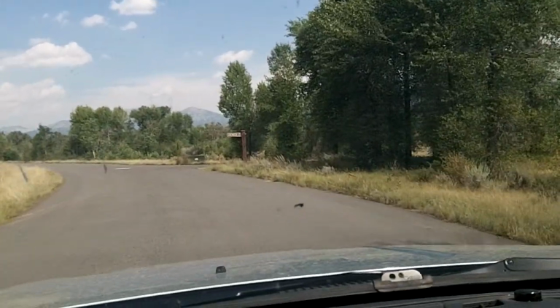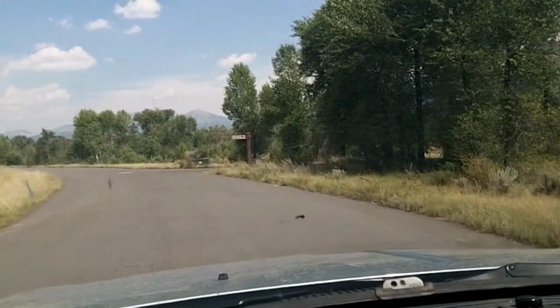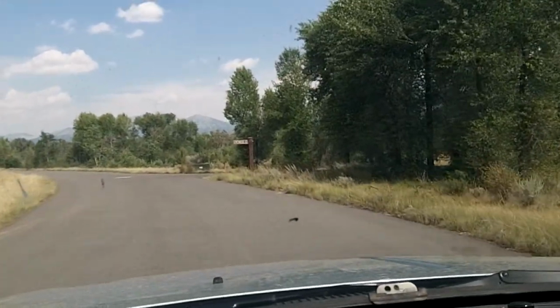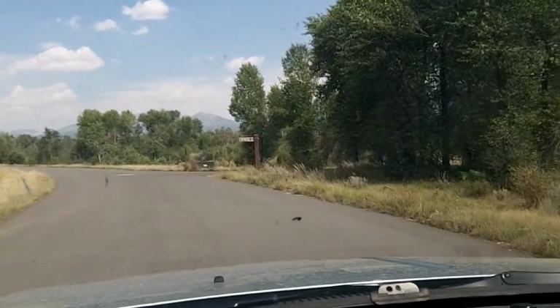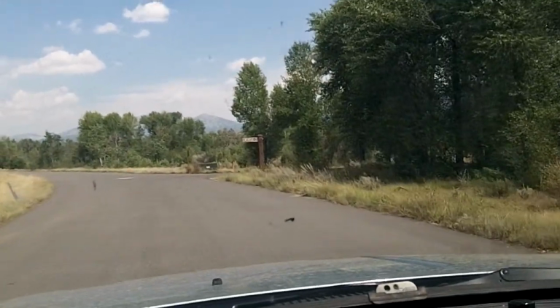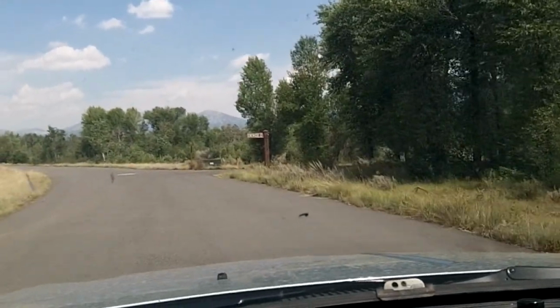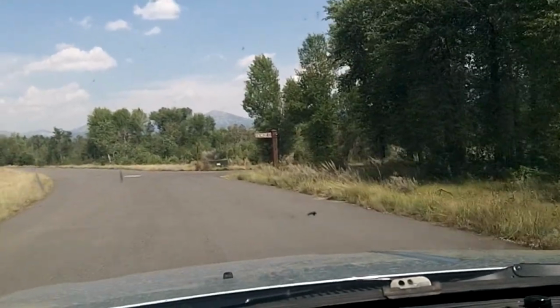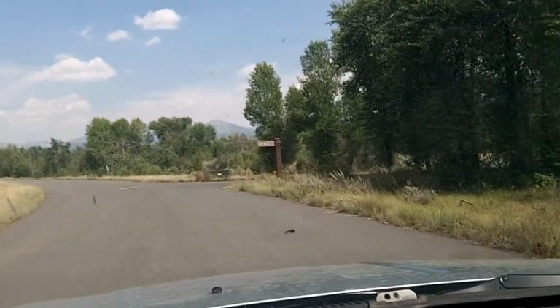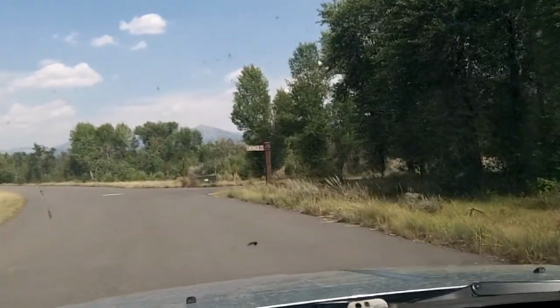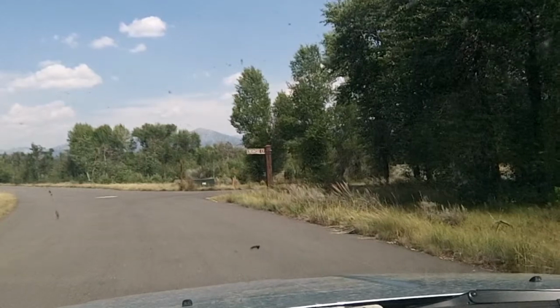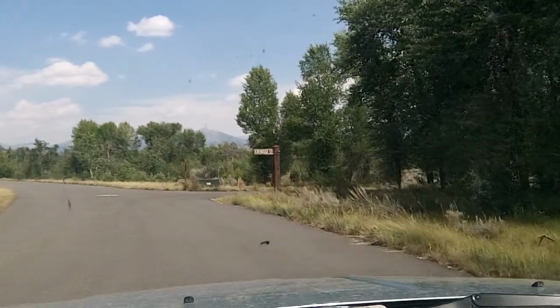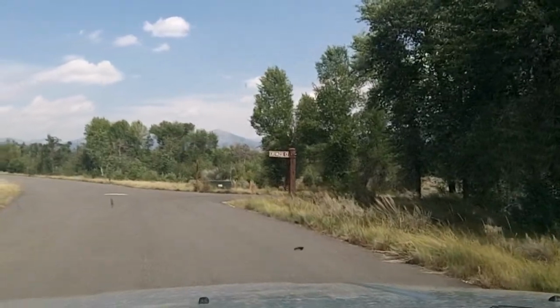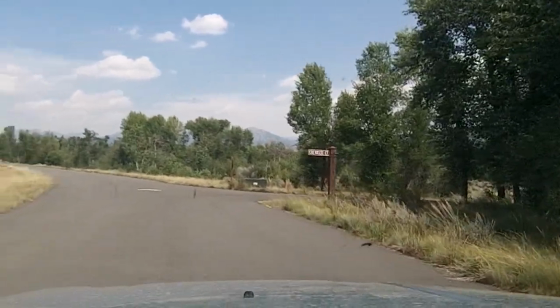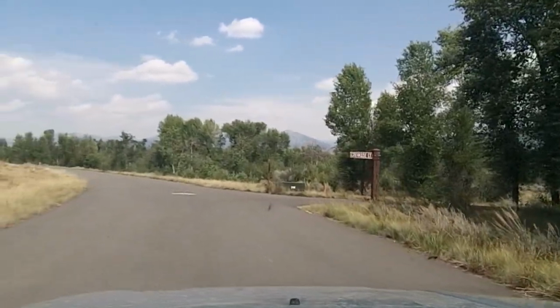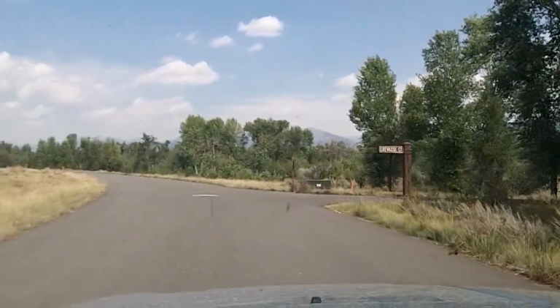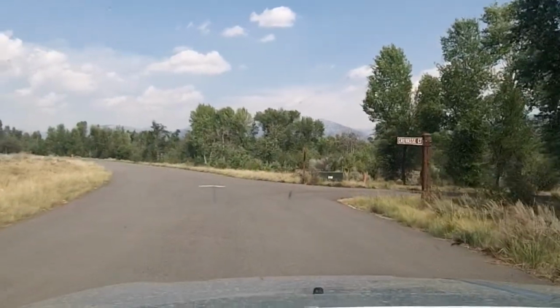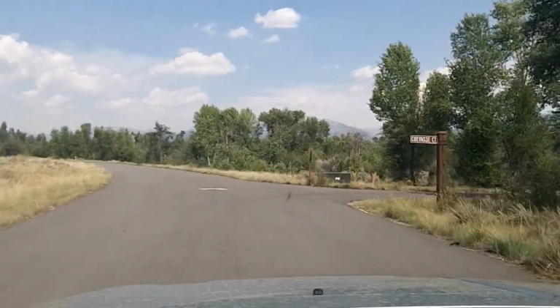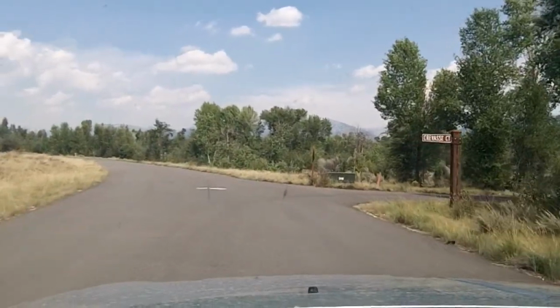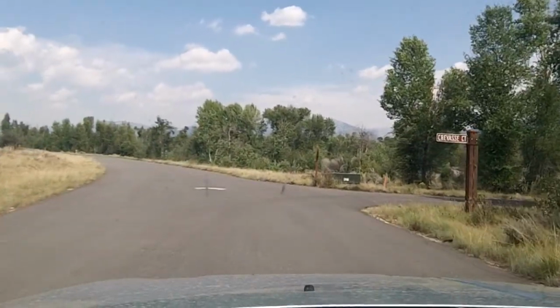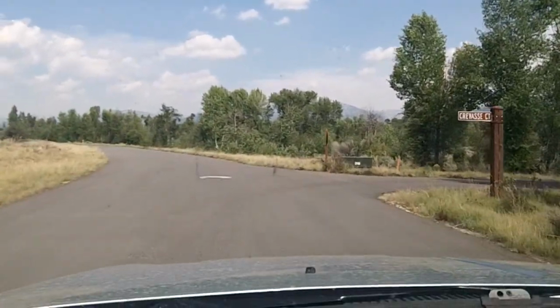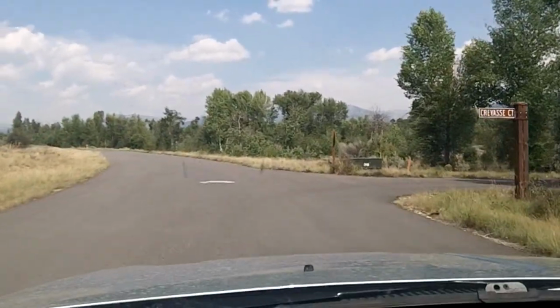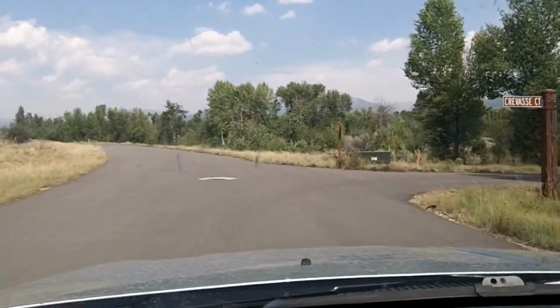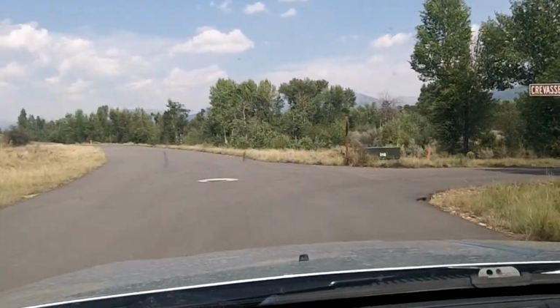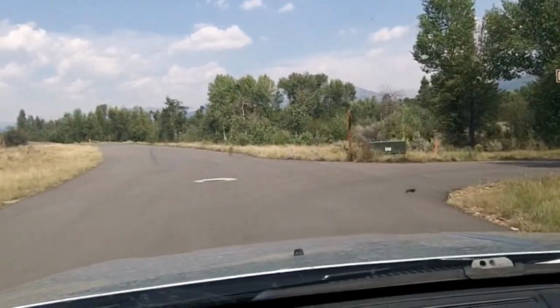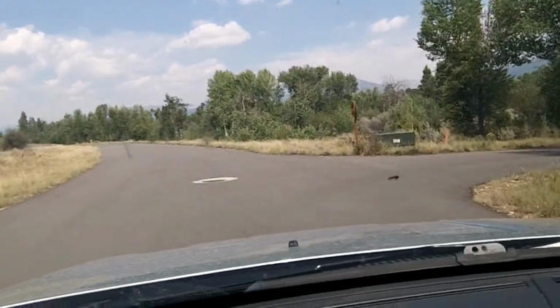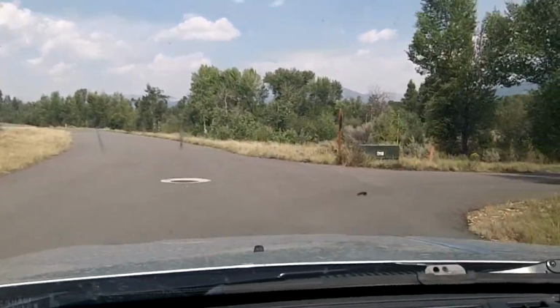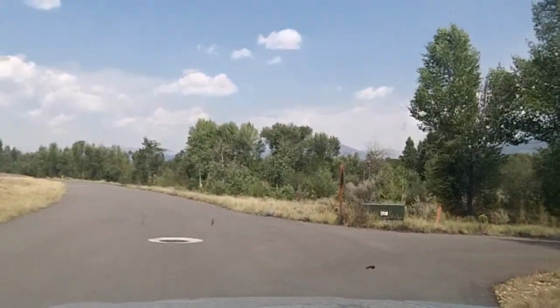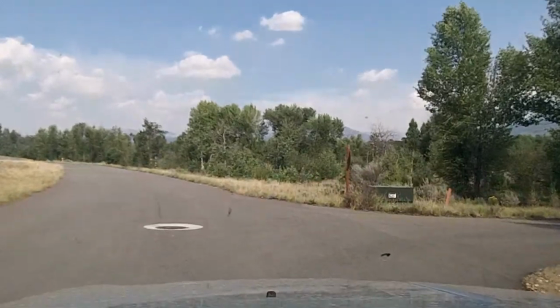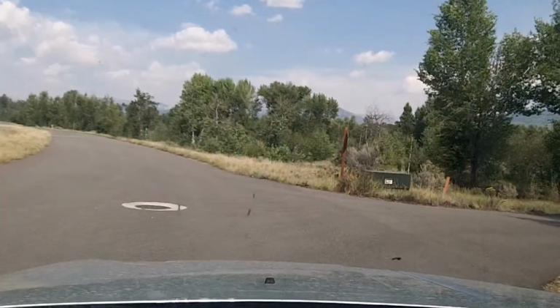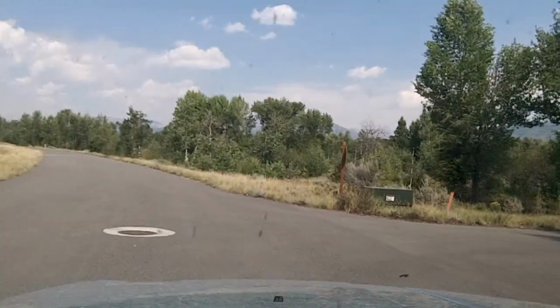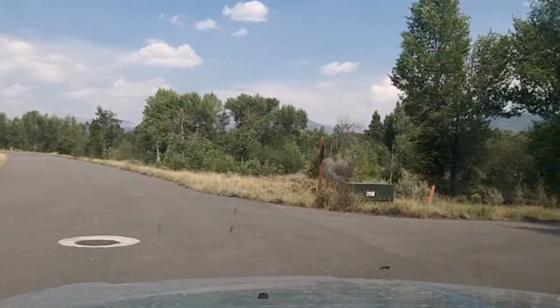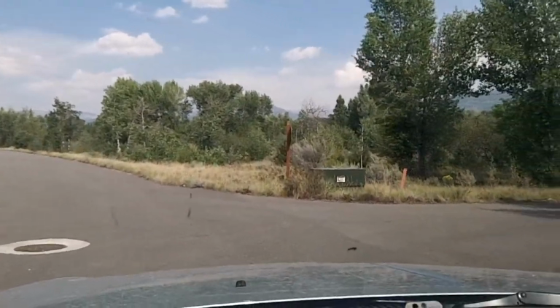I'm going to take one of these roads so you can kind of get a feel for the back side of Redtail. This is Crevasse Court.